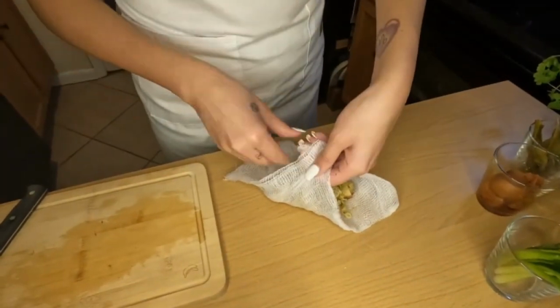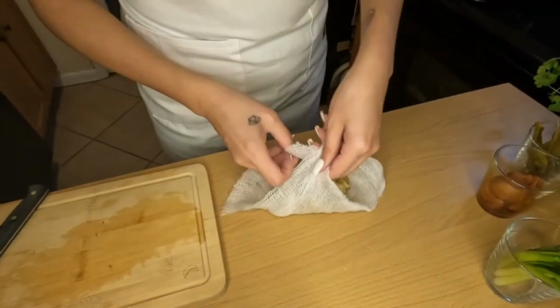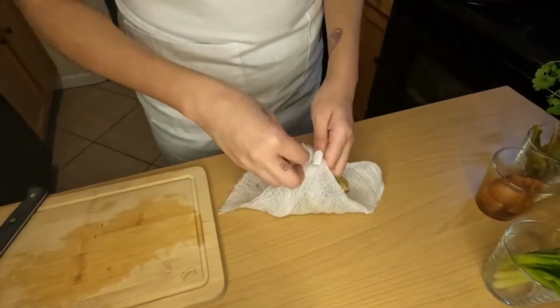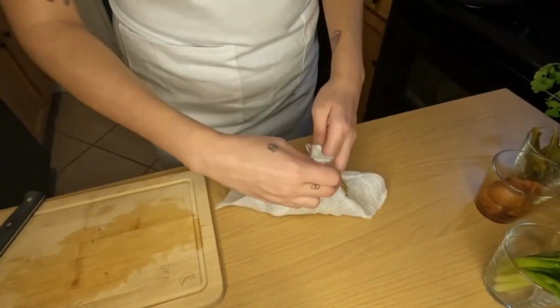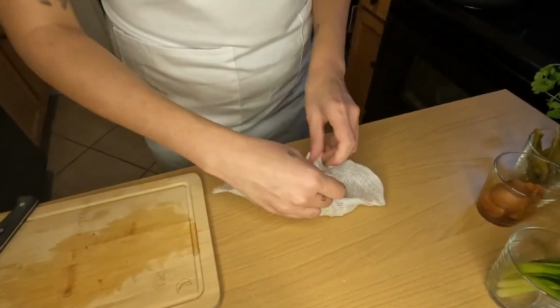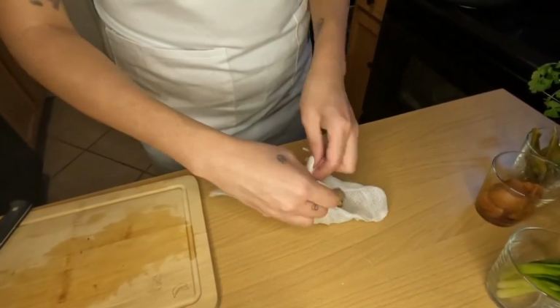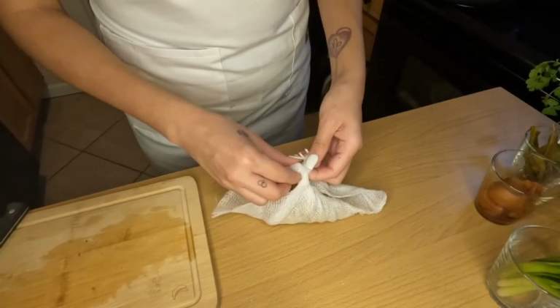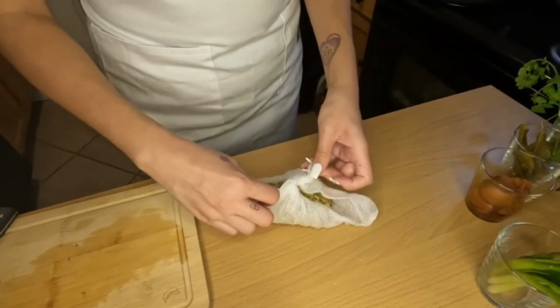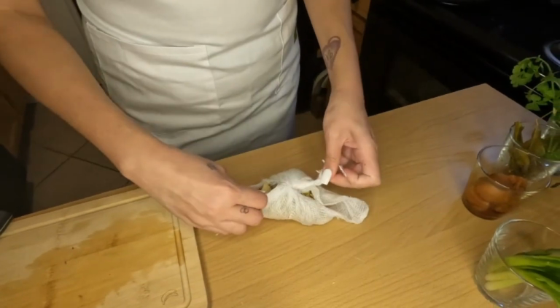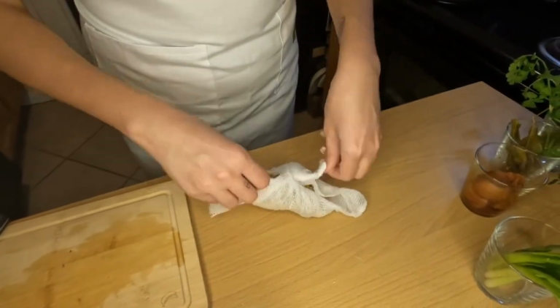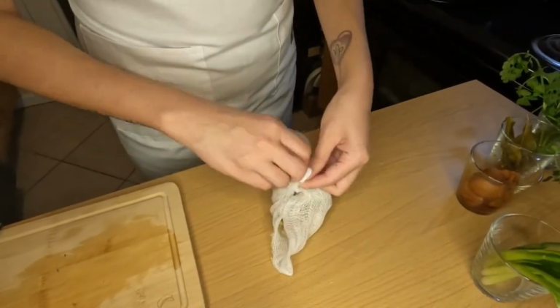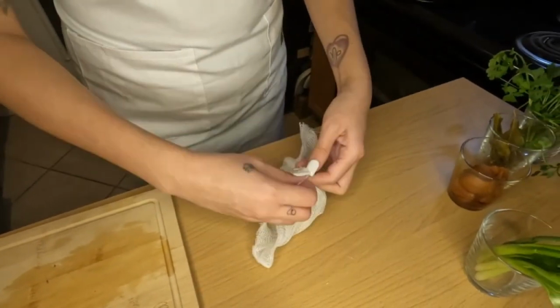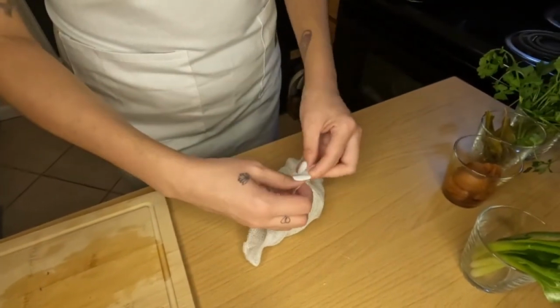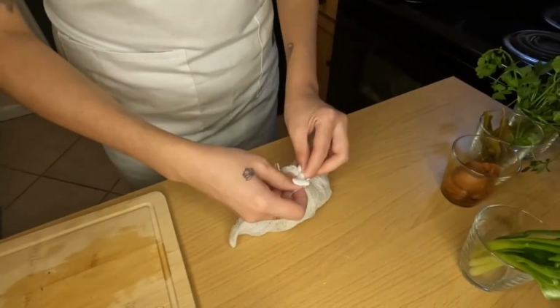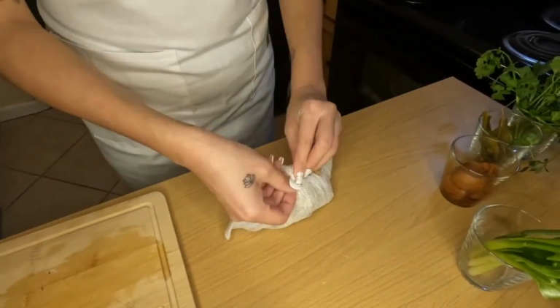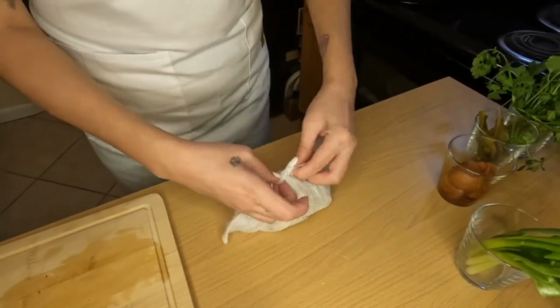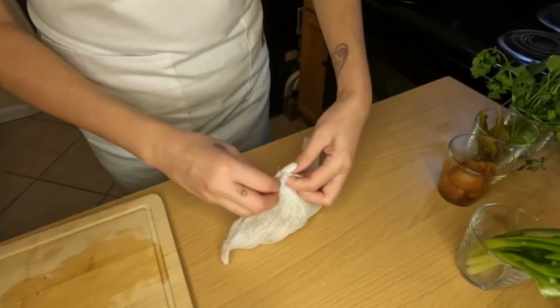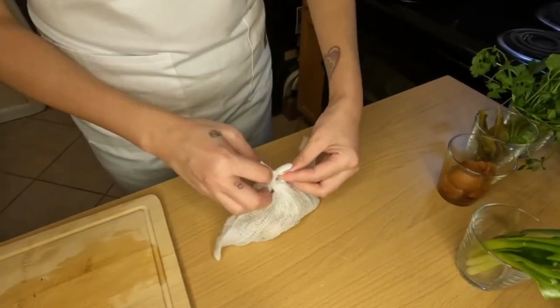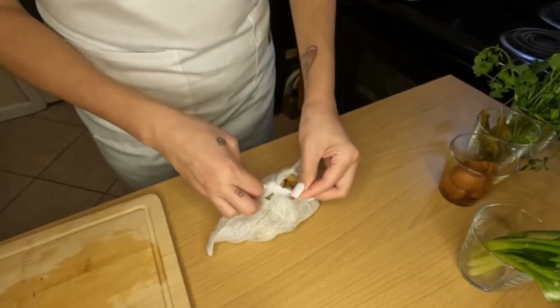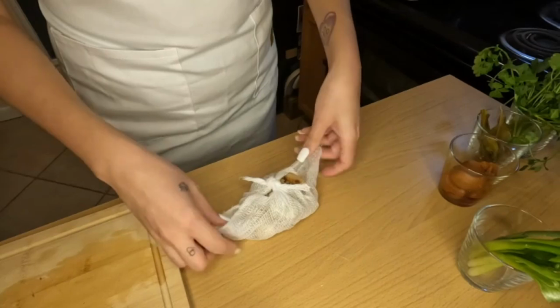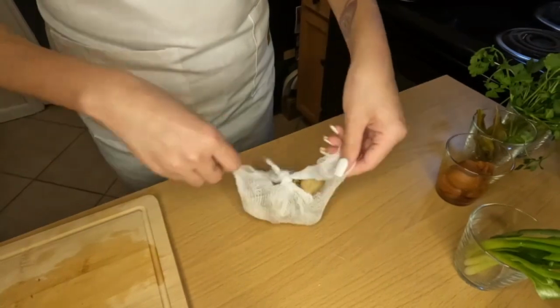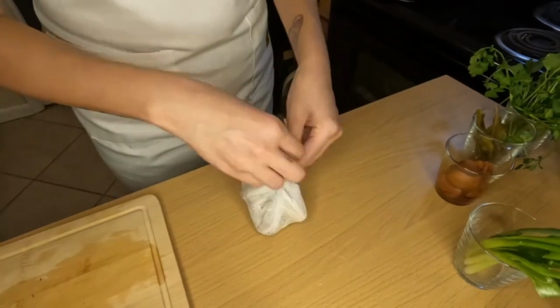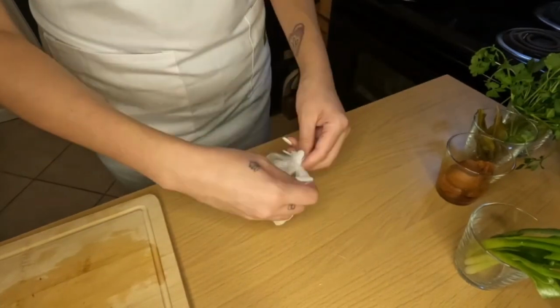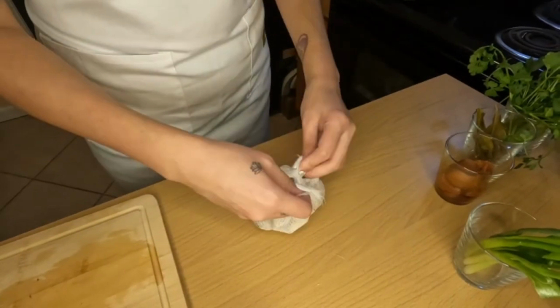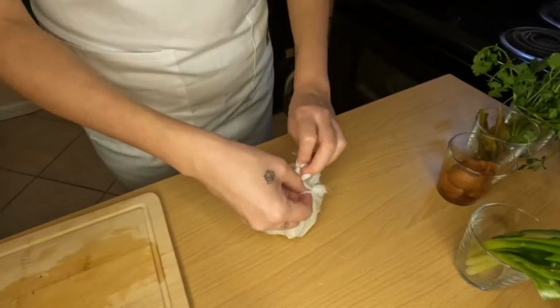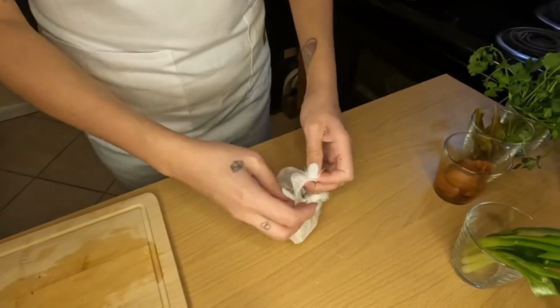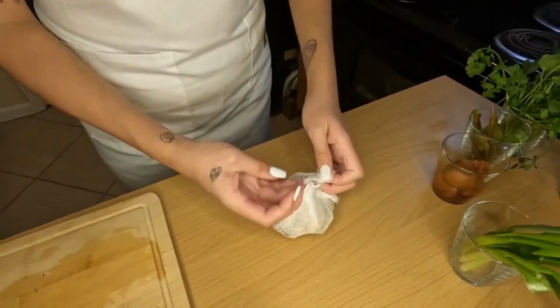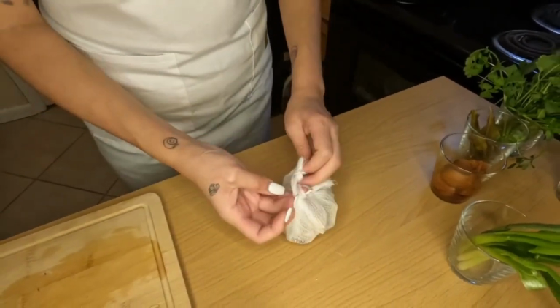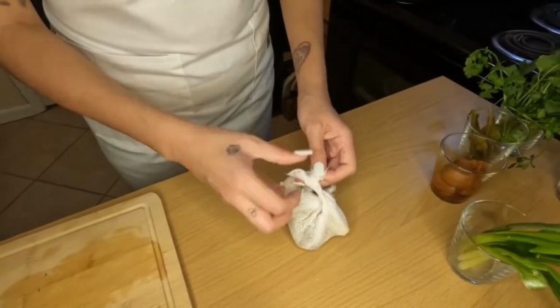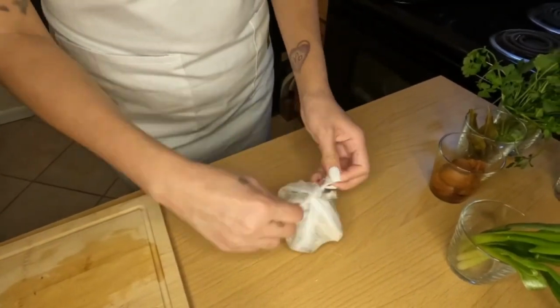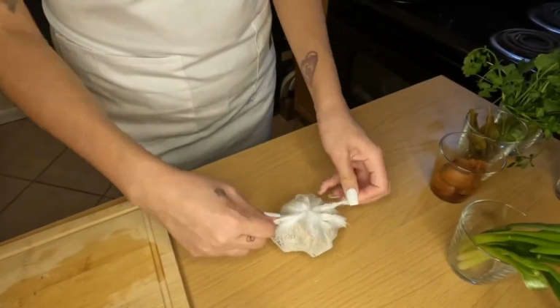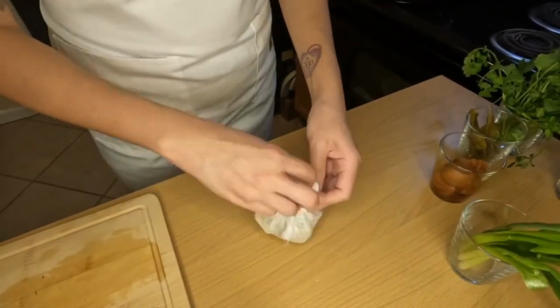The reason I use a cheesecloth for this is because we buy frozen lemongrass, so when I put that in there, sometimes it gets a gritty texture if I don't put it in the cheesecloth, but you can still get all the flavors out of it.